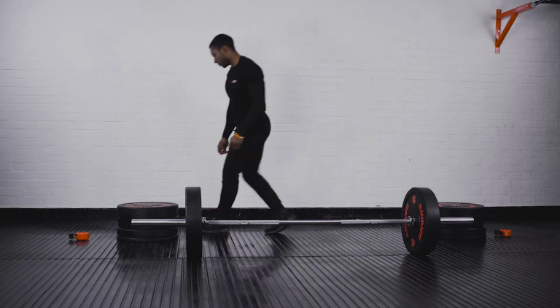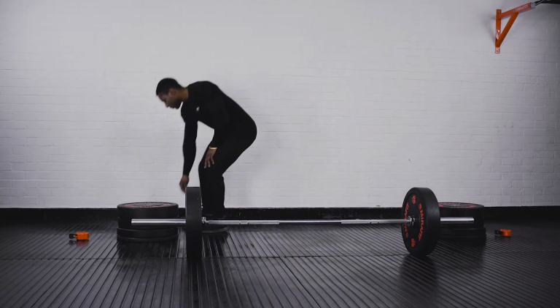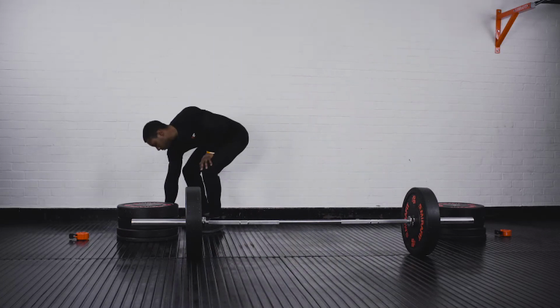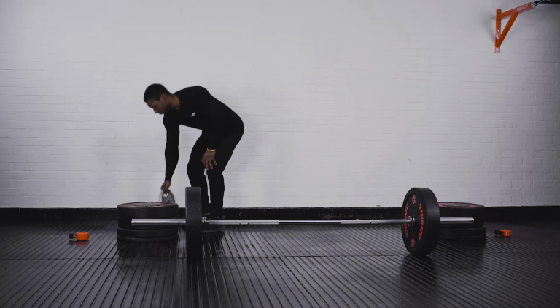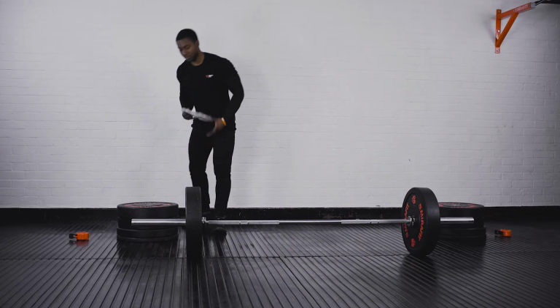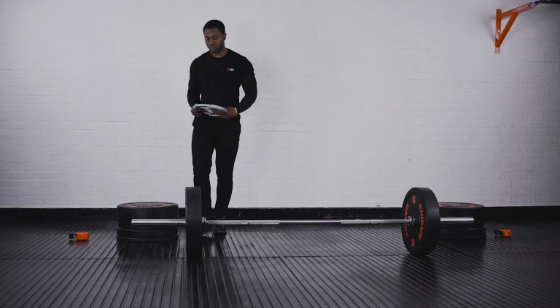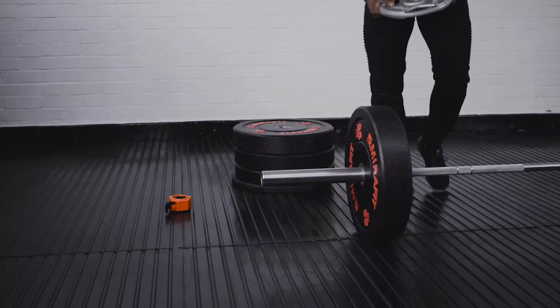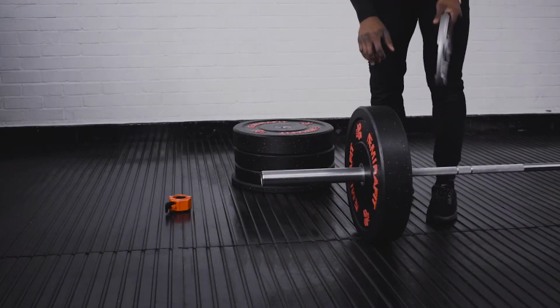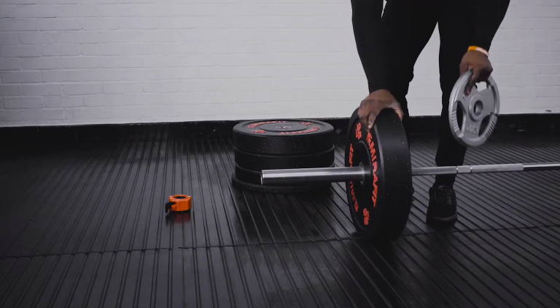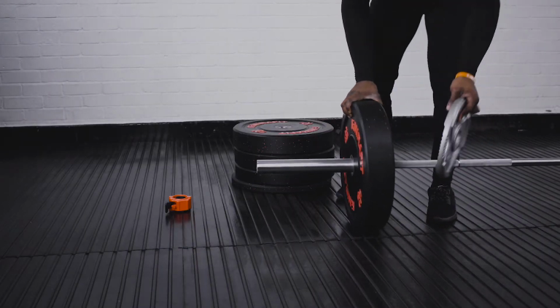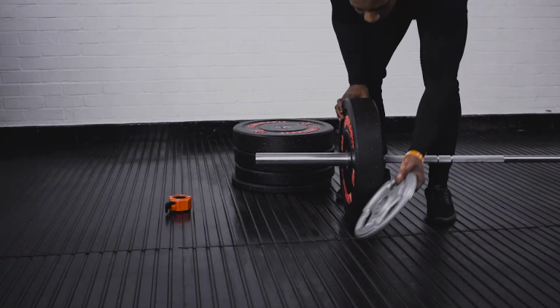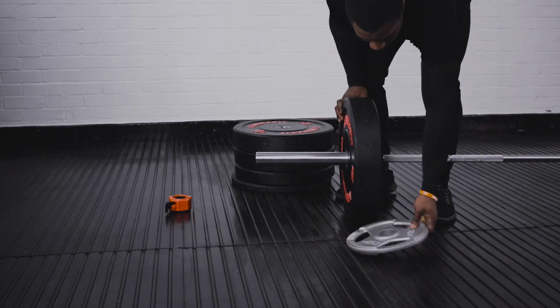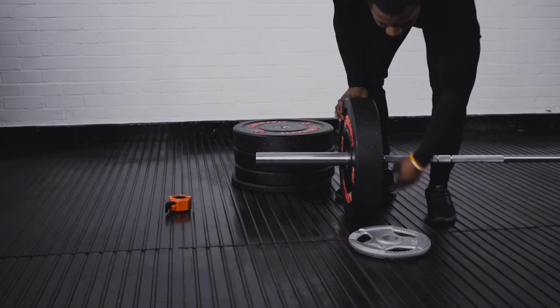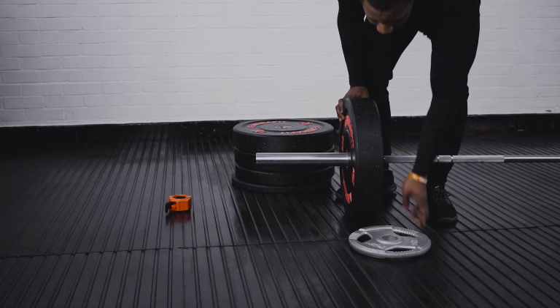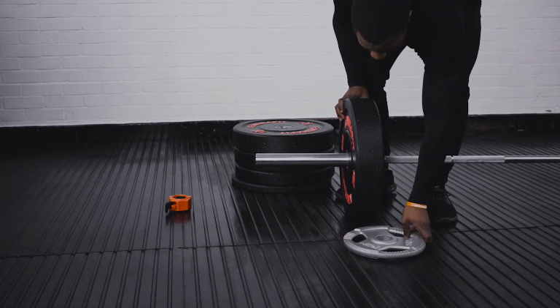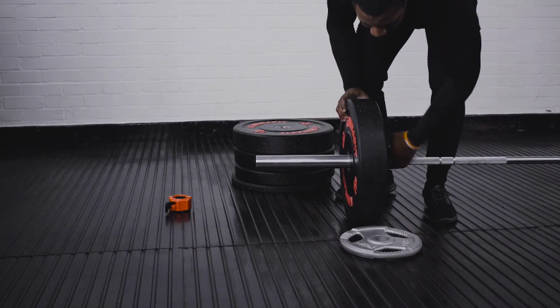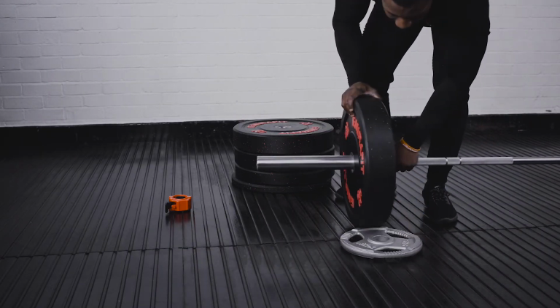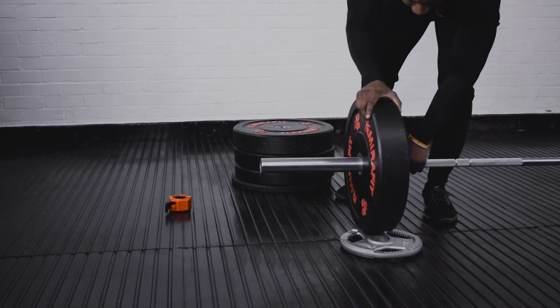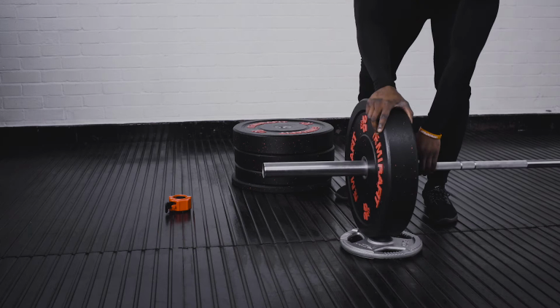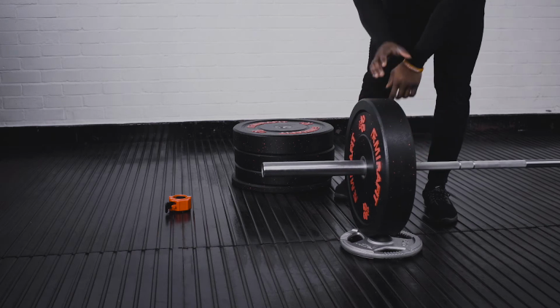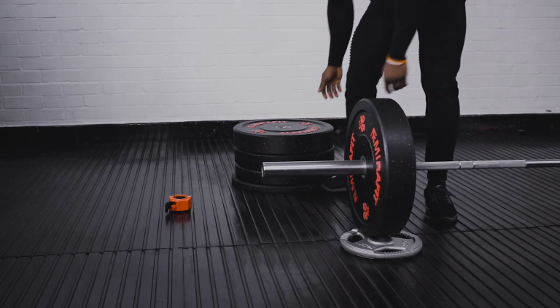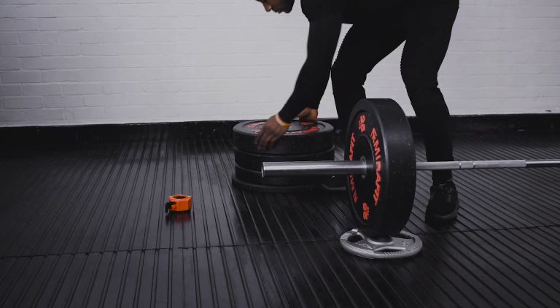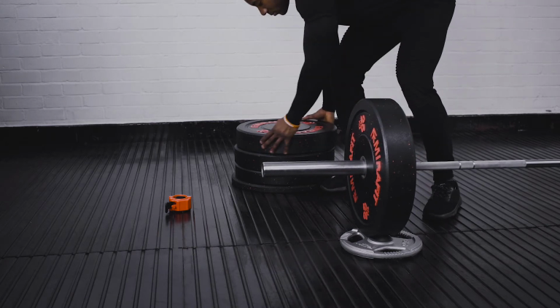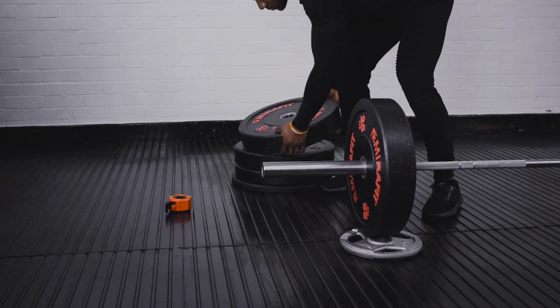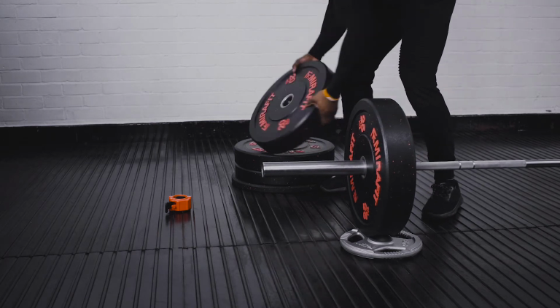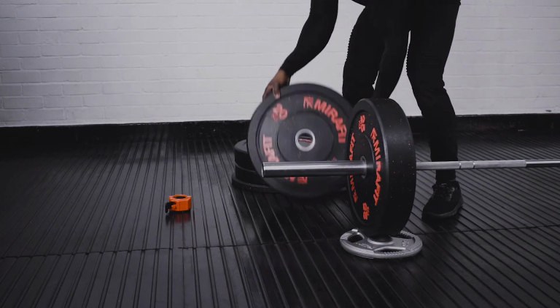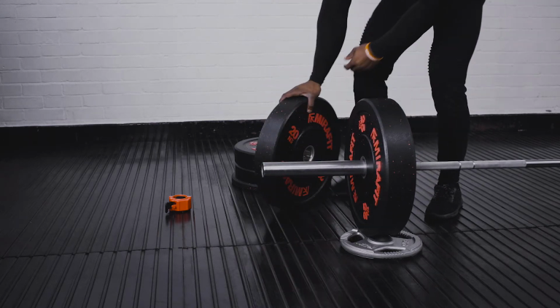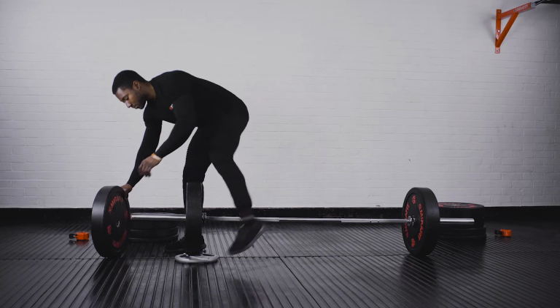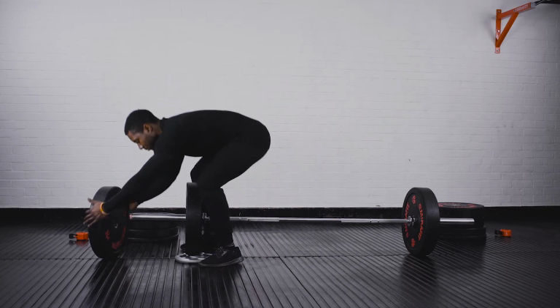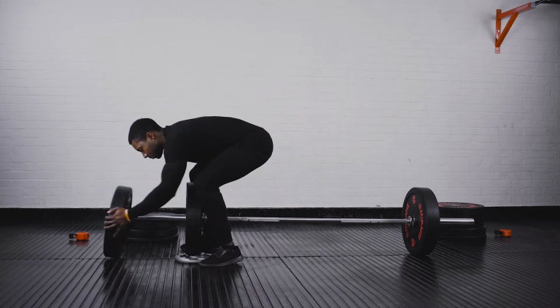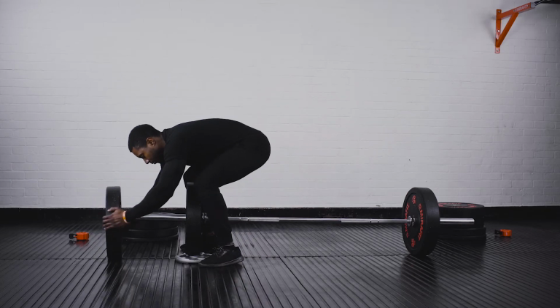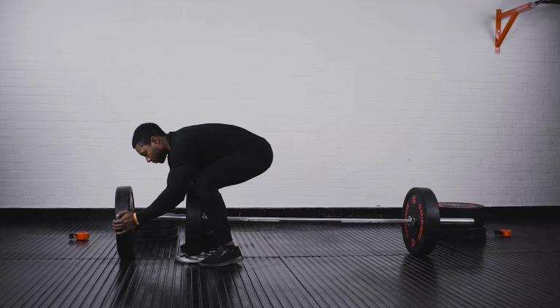To make it easier, angle the bar upwards slightly by sliding a tri-grip weight underneath. This will also help you keep your barbell in place as you load. You can then add the rest of your weights going from heaviest to lightest.